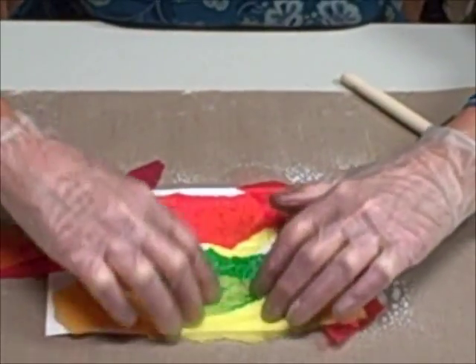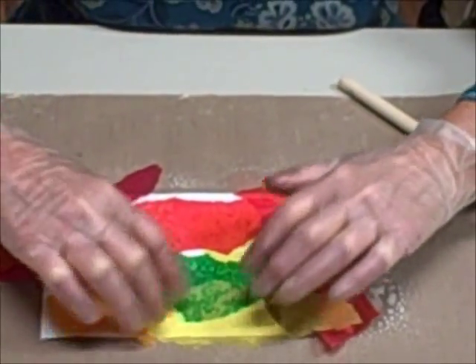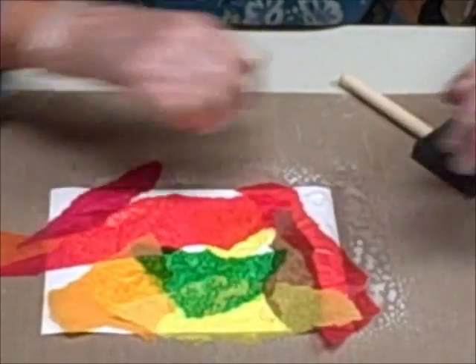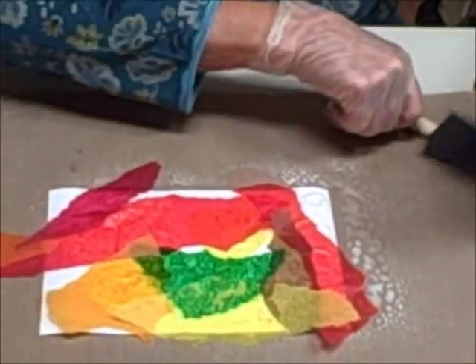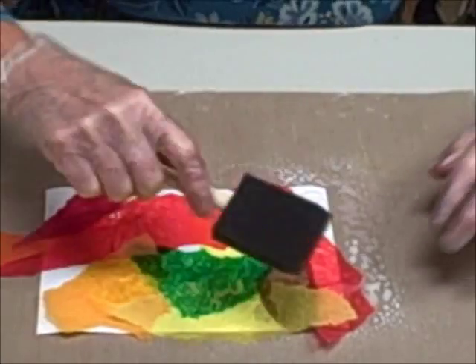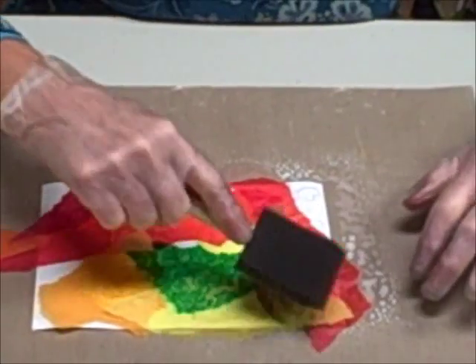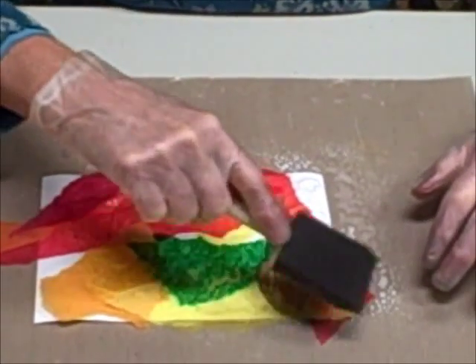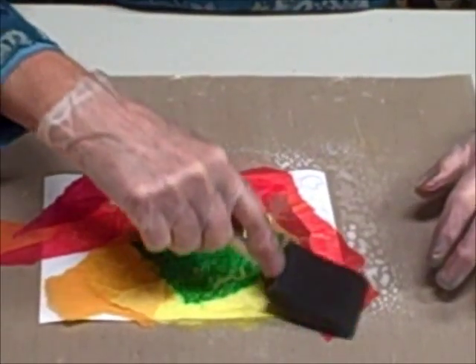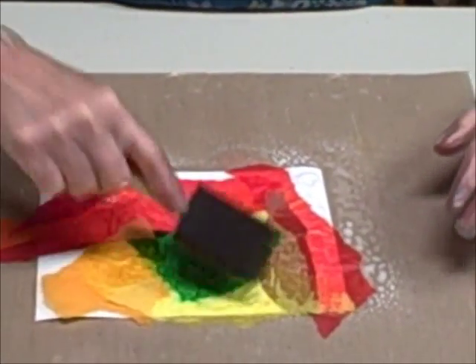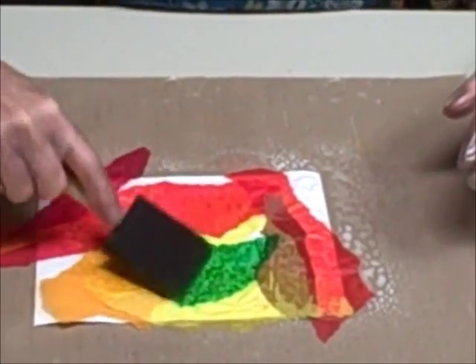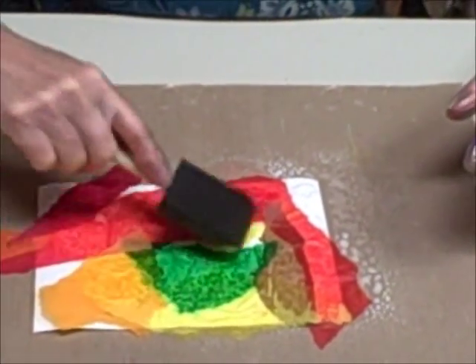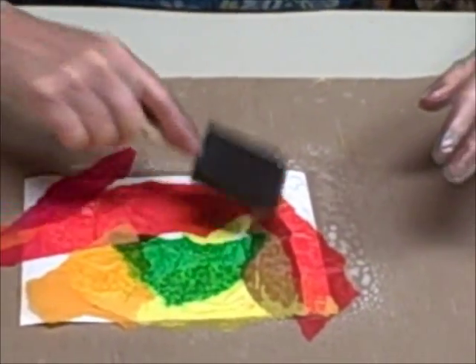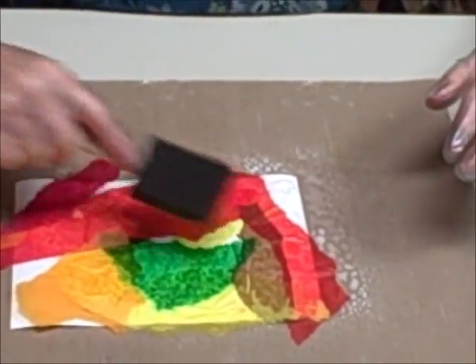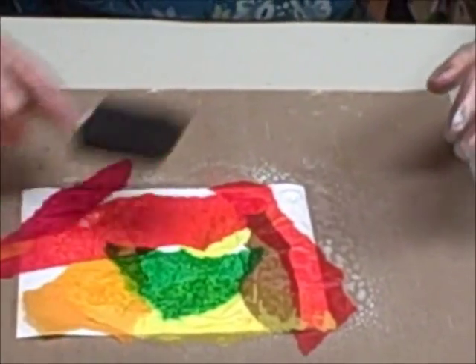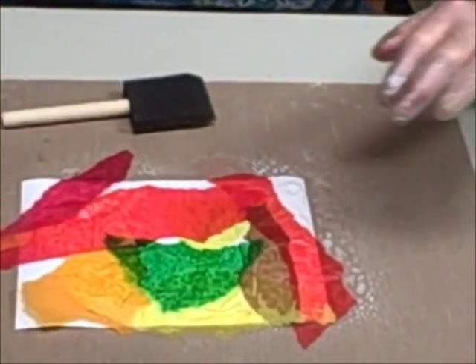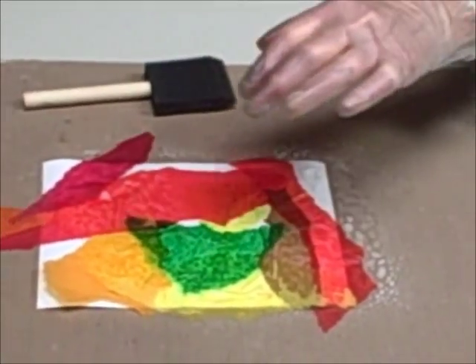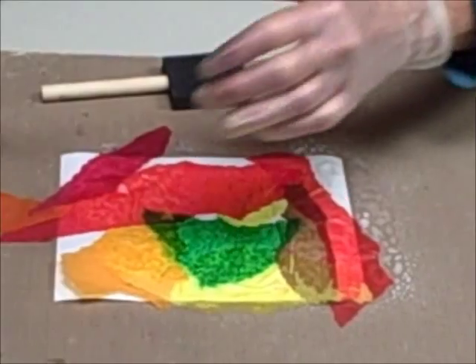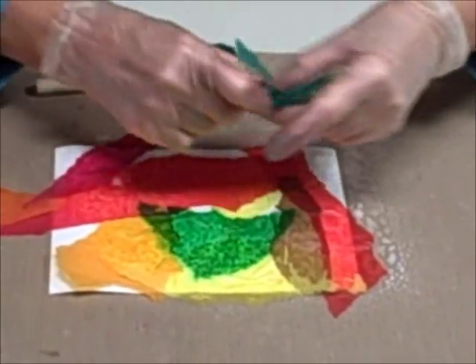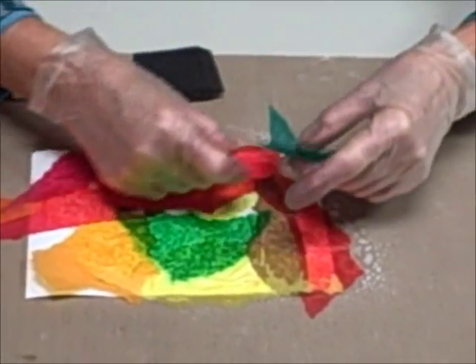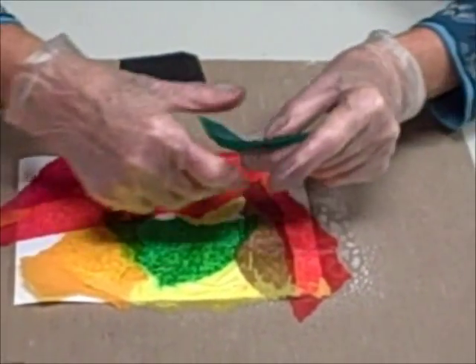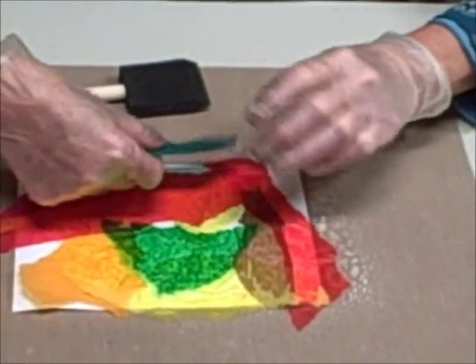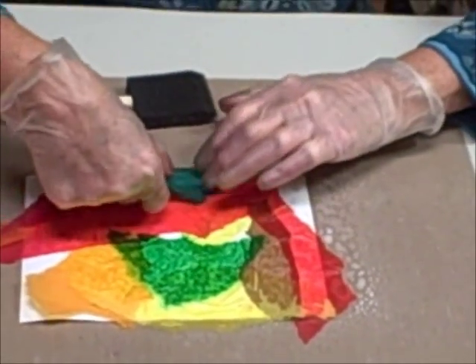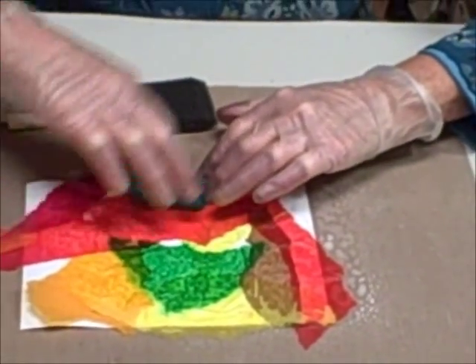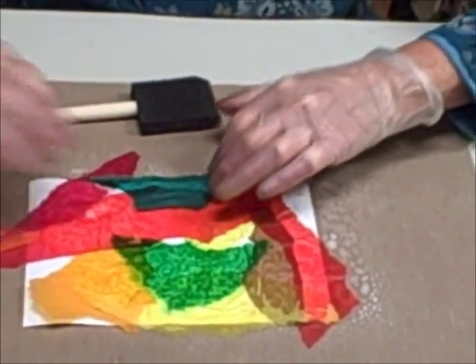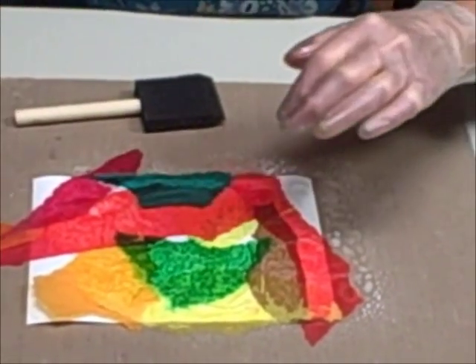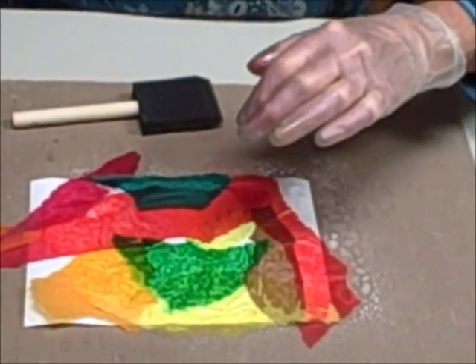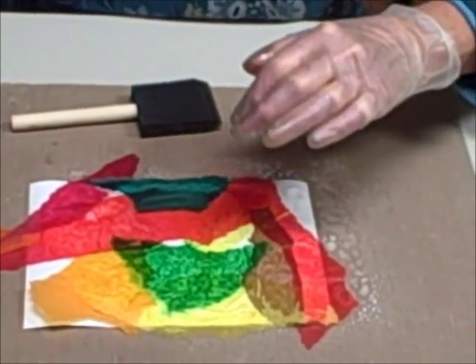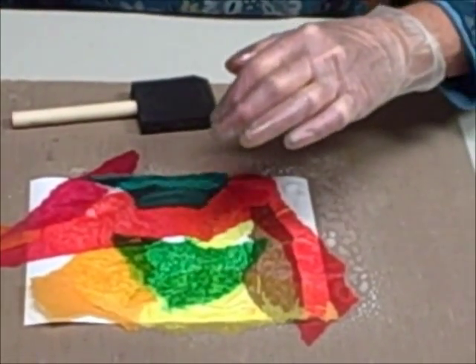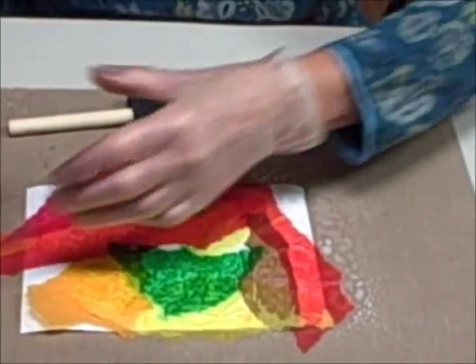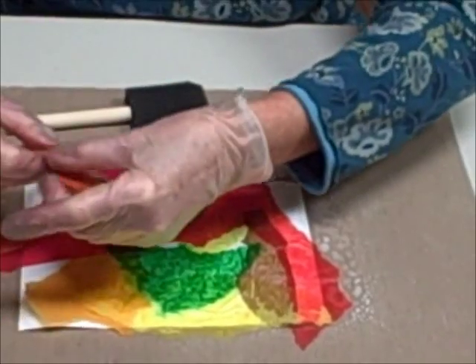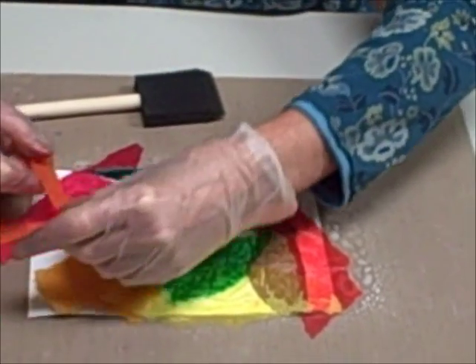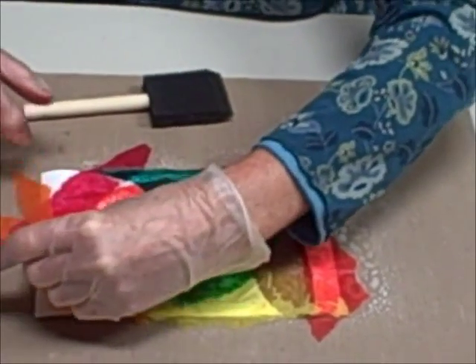Every now and then you can take your foam brush and kind of tap it down, because you'll have some edges that might stick up a little bit. You want everything to adhere as much as possible.